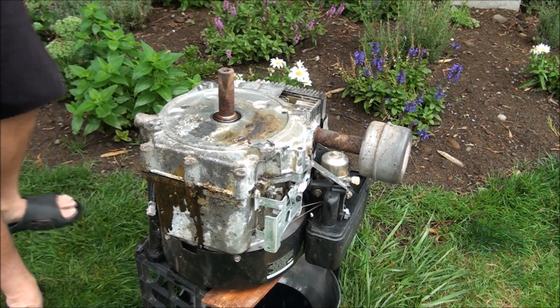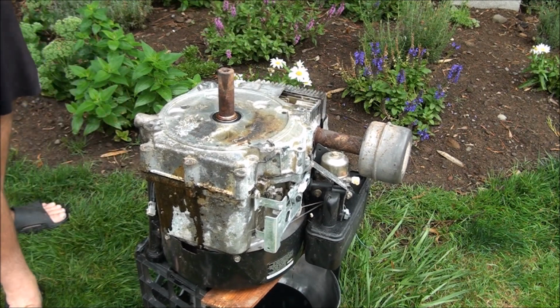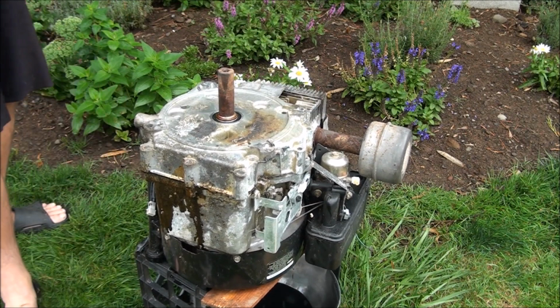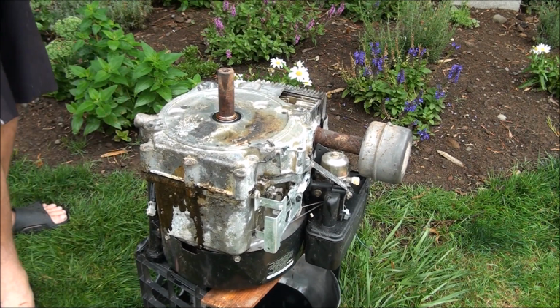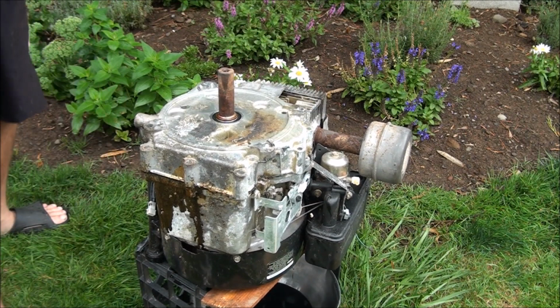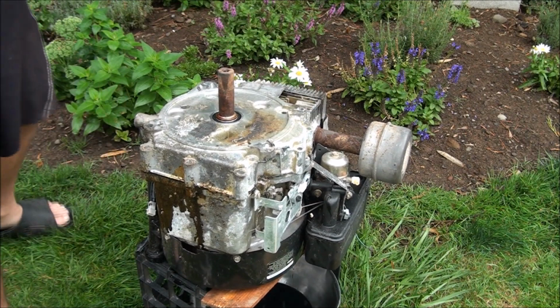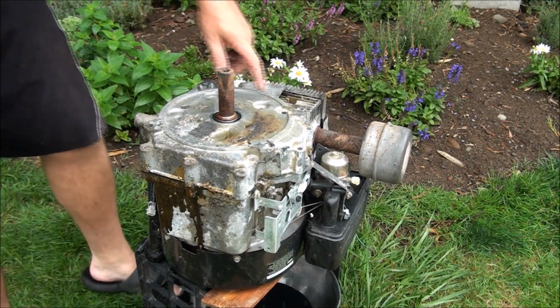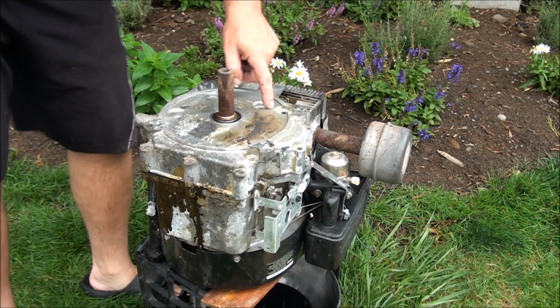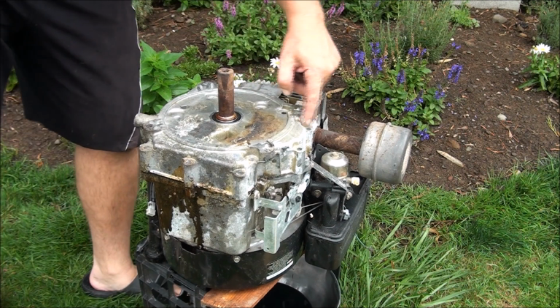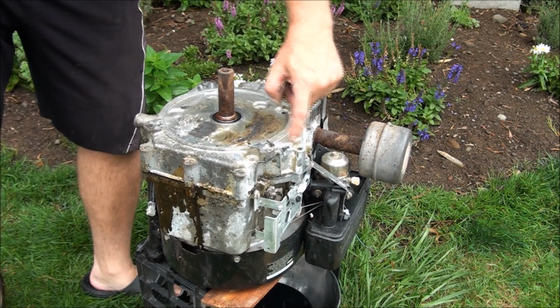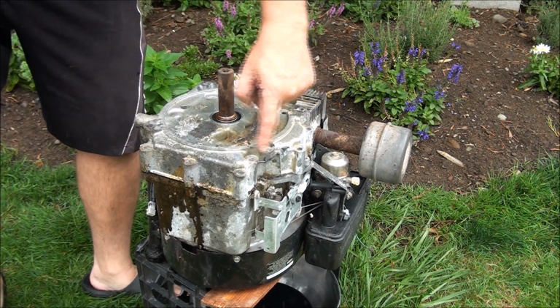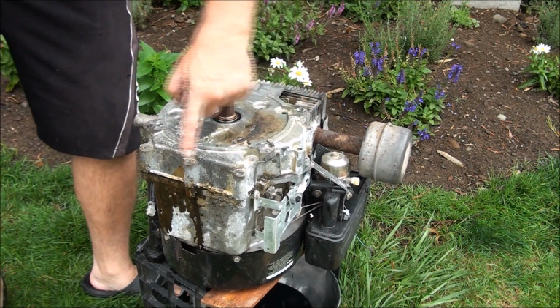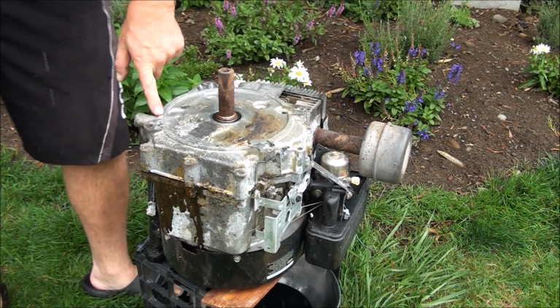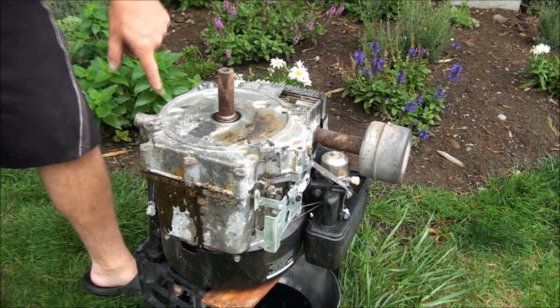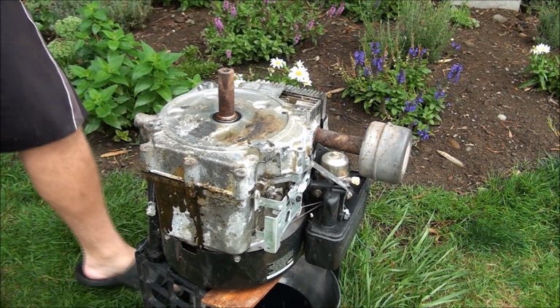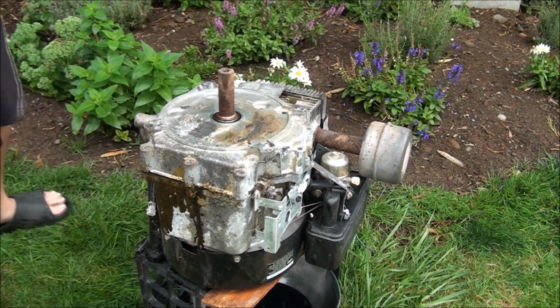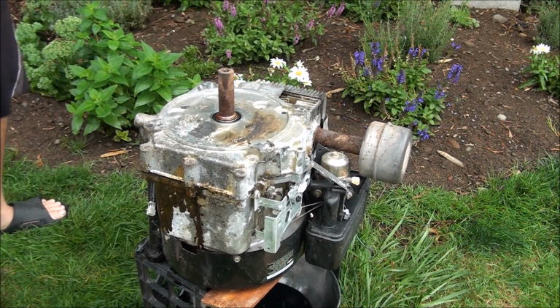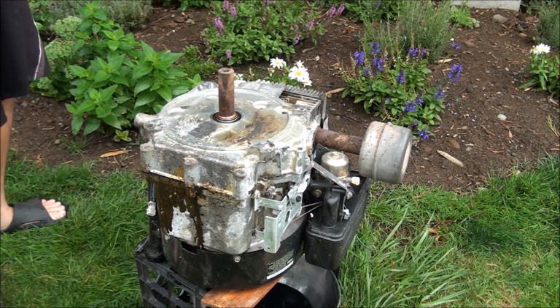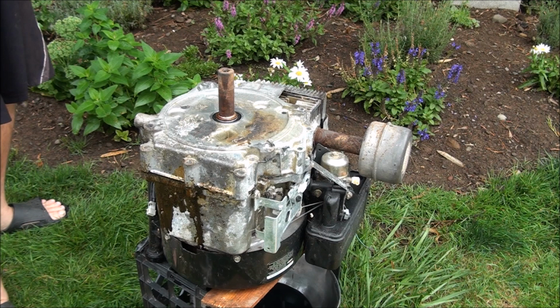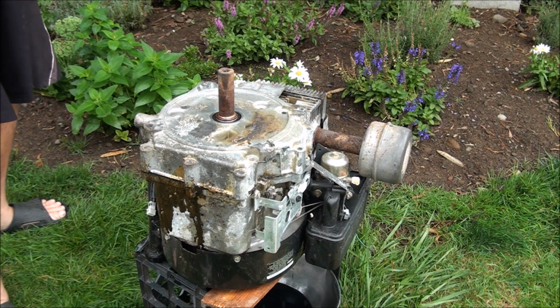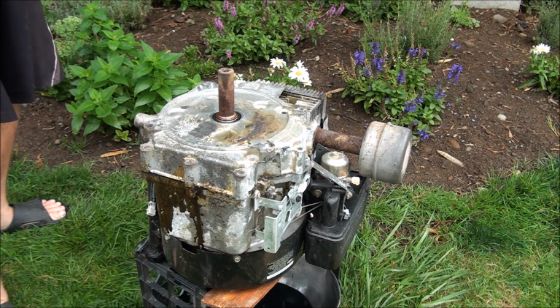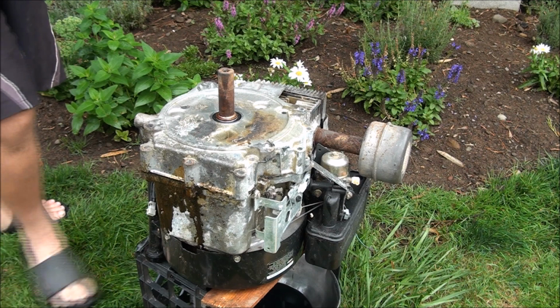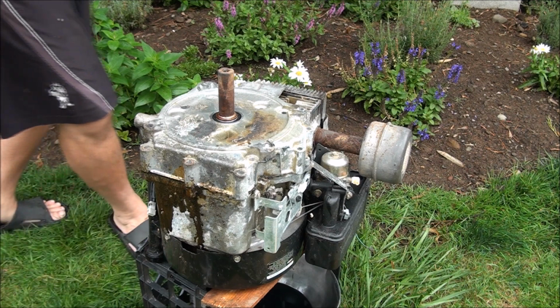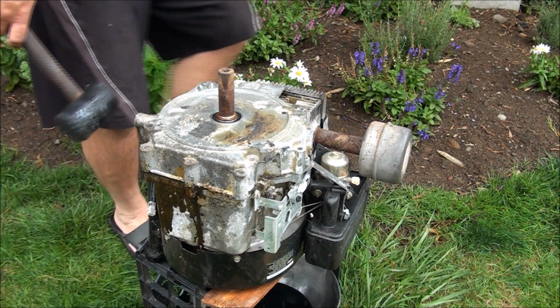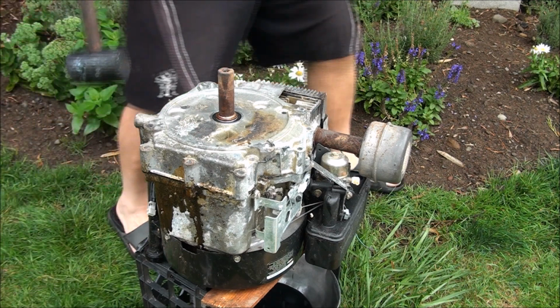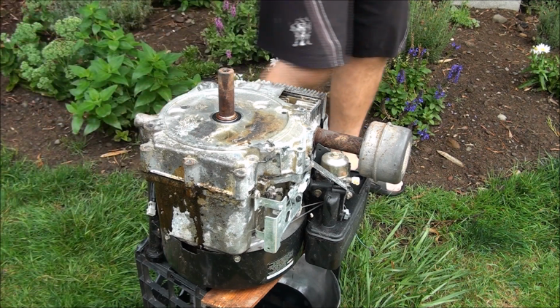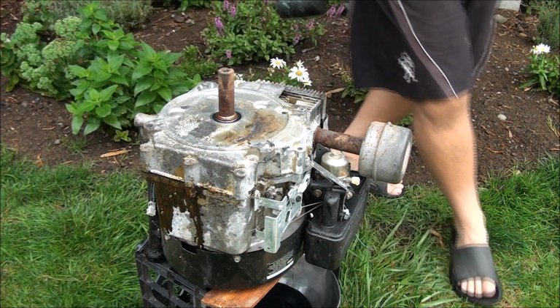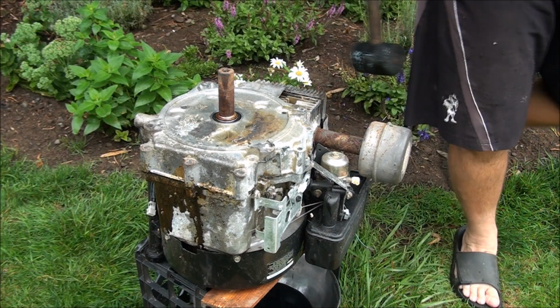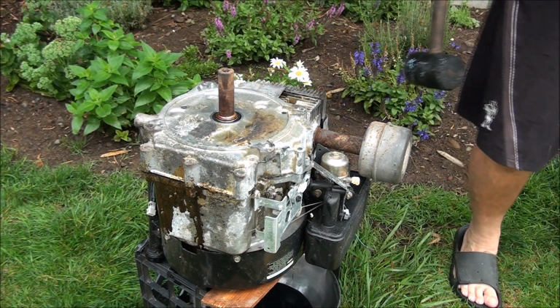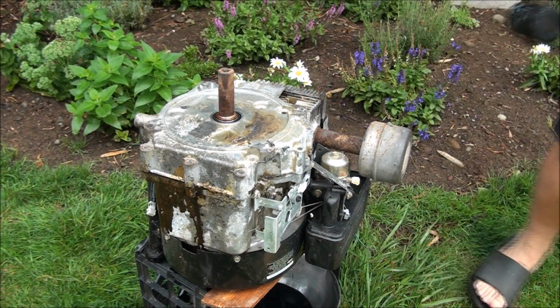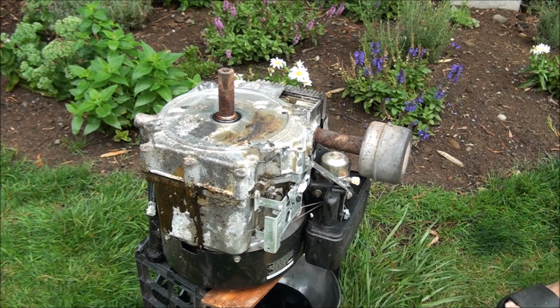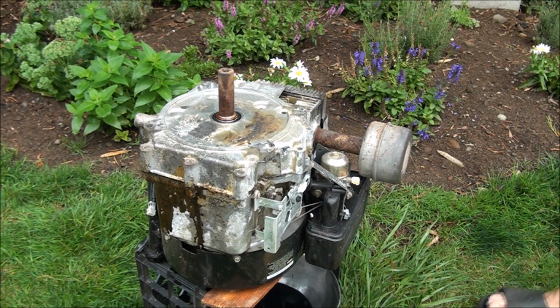I keep thinking I'm missing a bolt, but I've got them all out. This thing is probably just all bound up on the inside — all the parts broken up and whatnot.